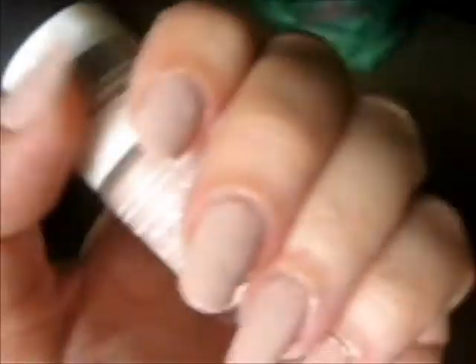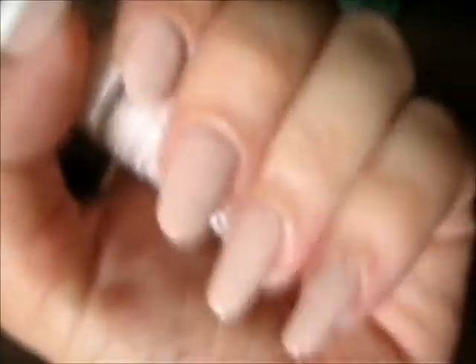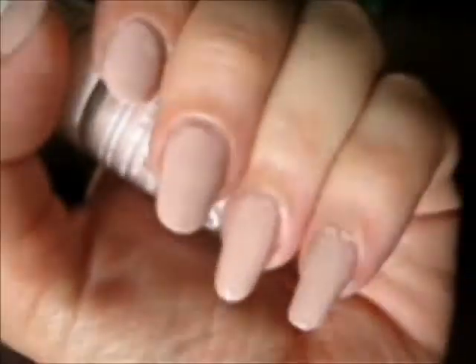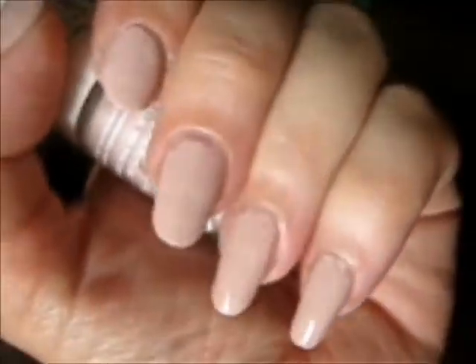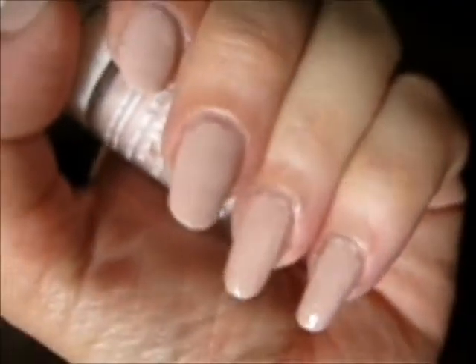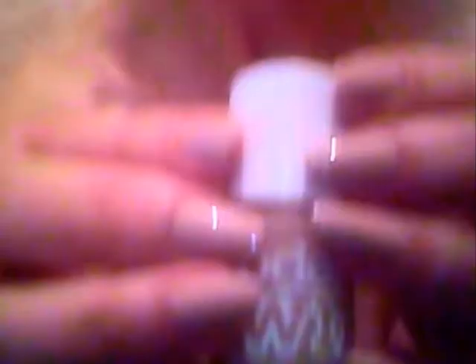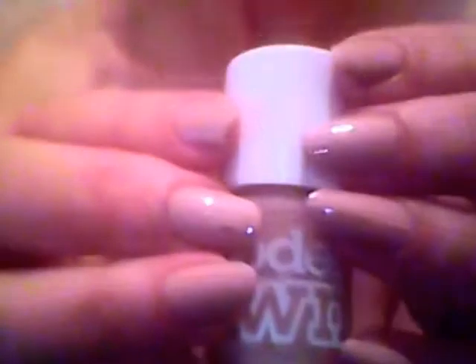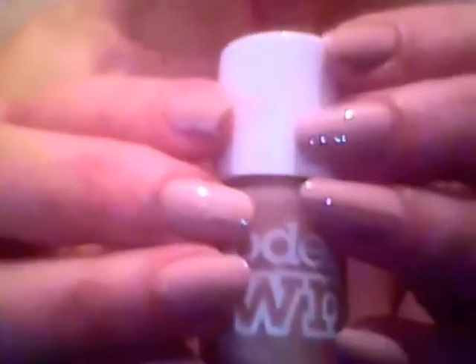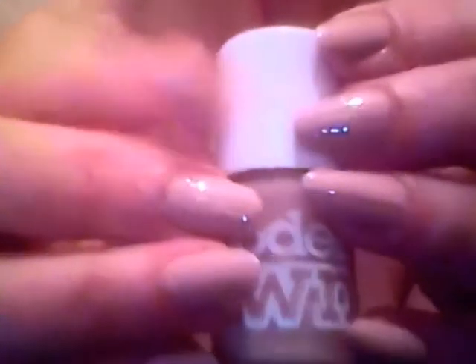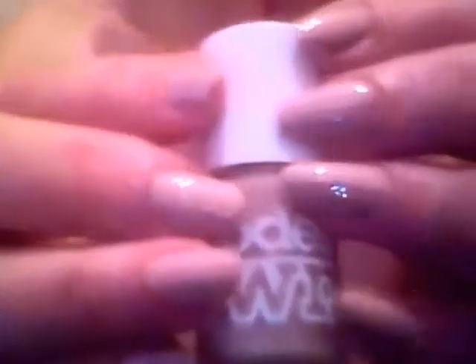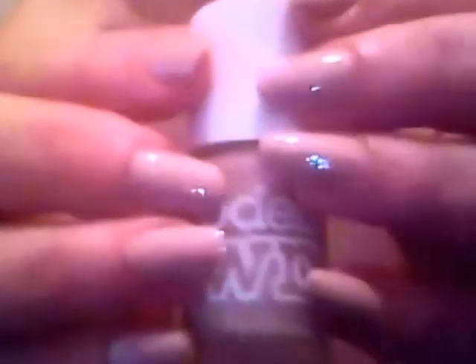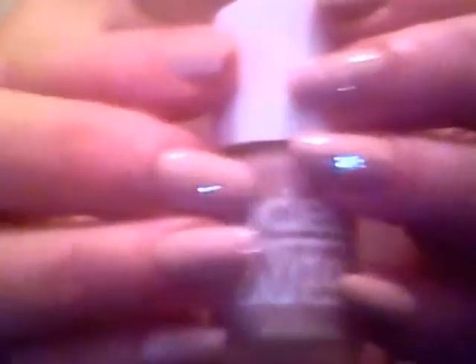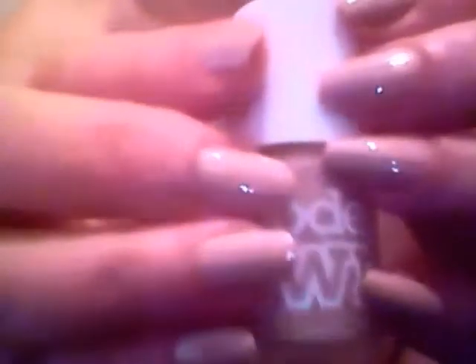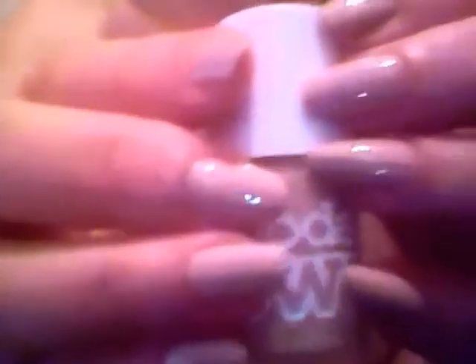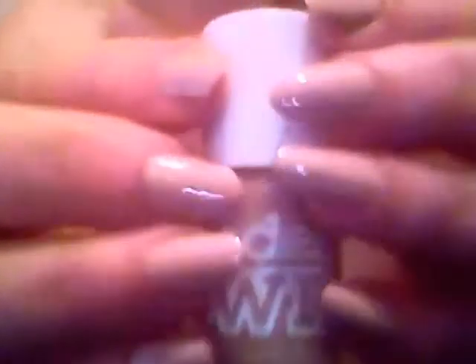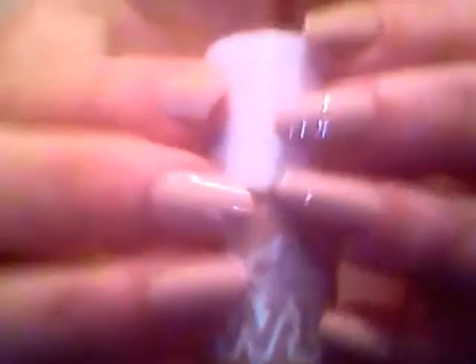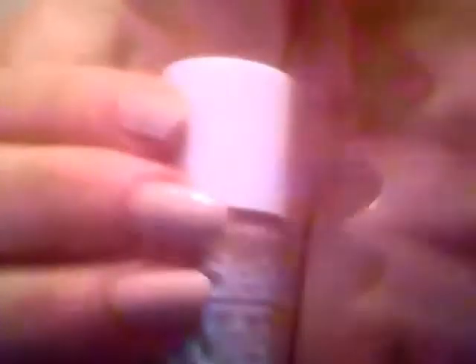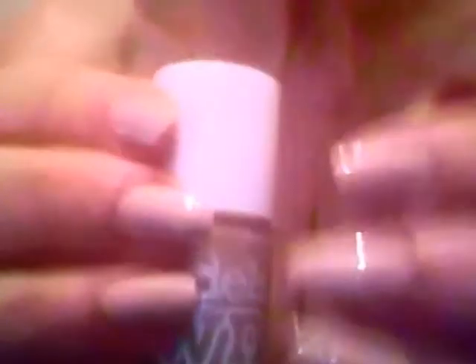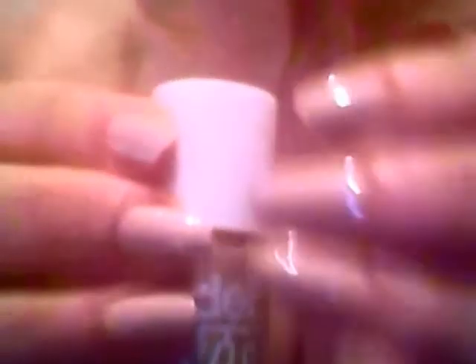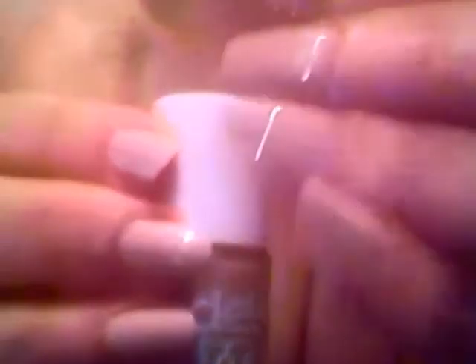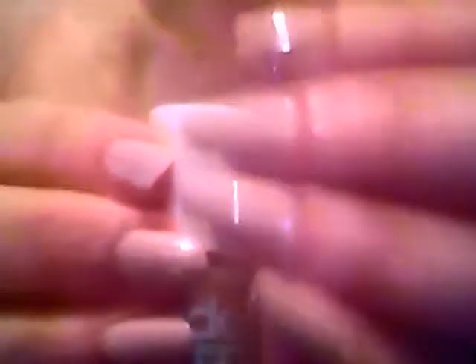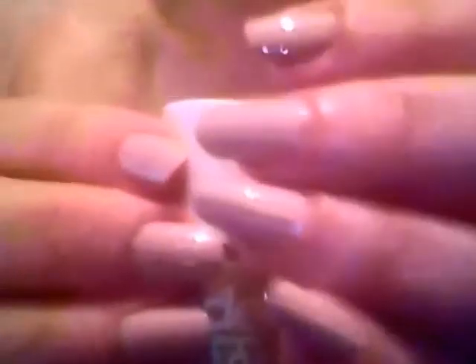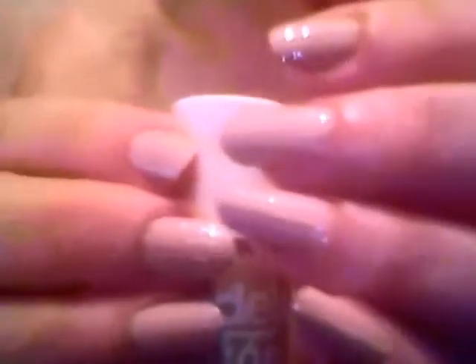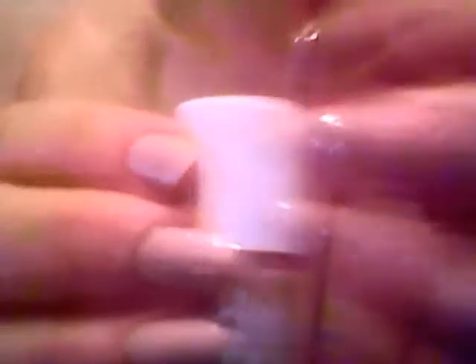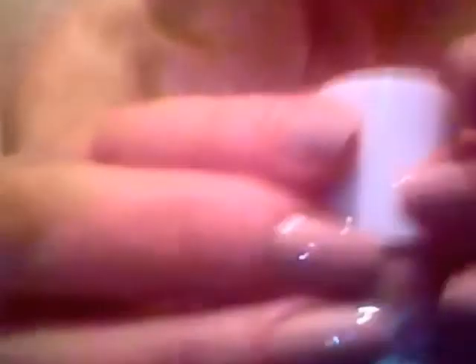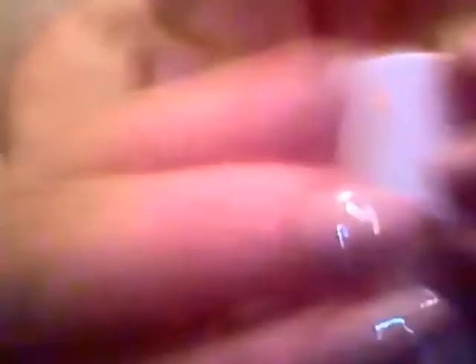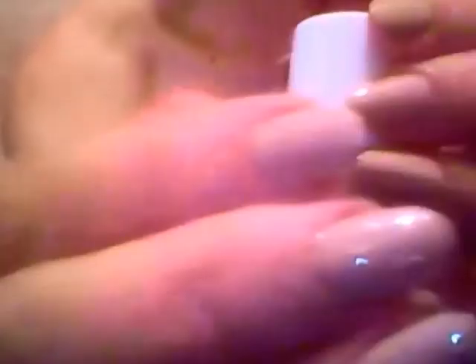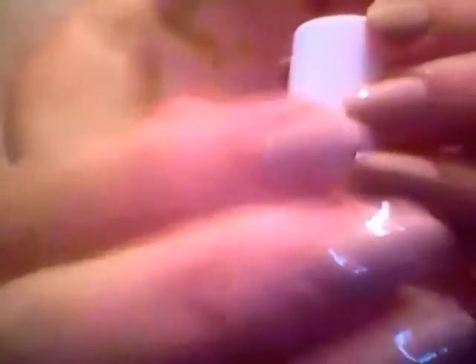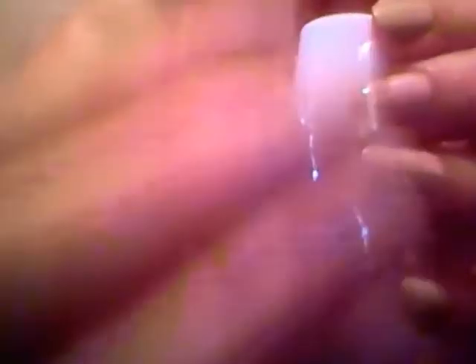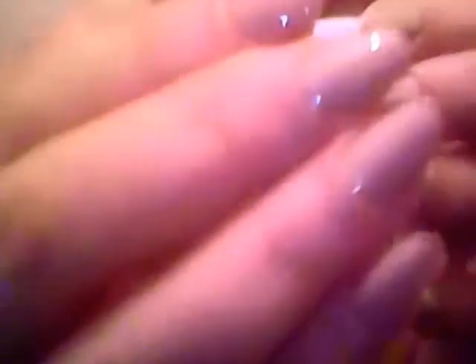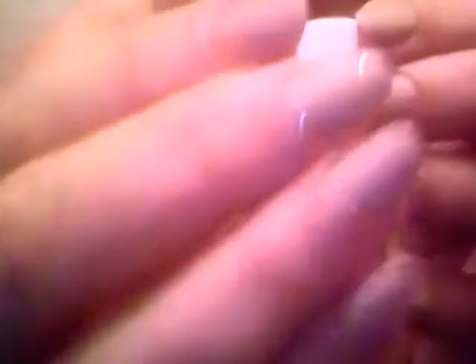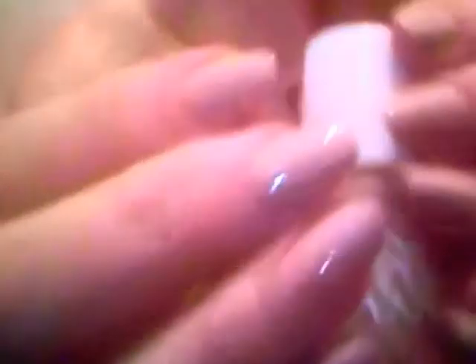There we go. This is Nude Icing by Model's Own. There are two coats on this hand and one coat on that hand.